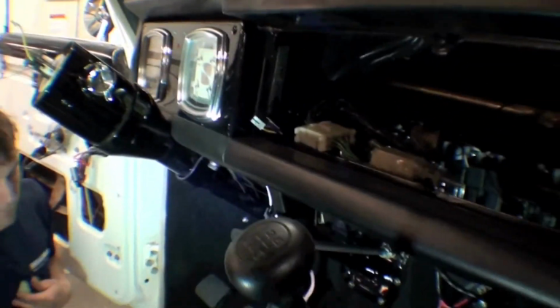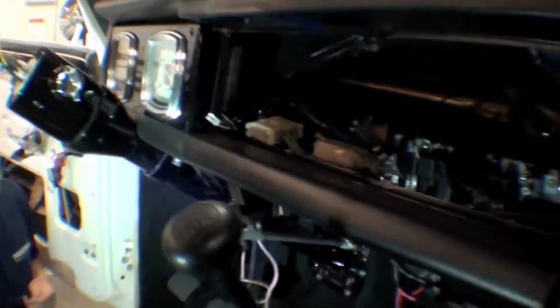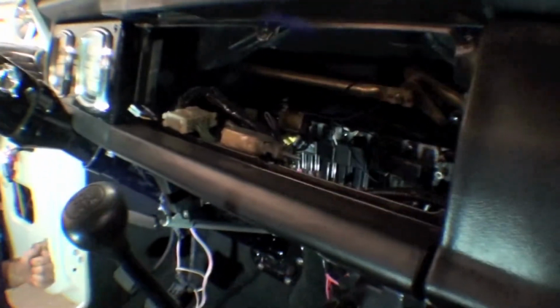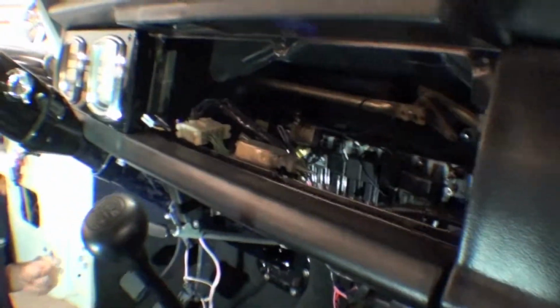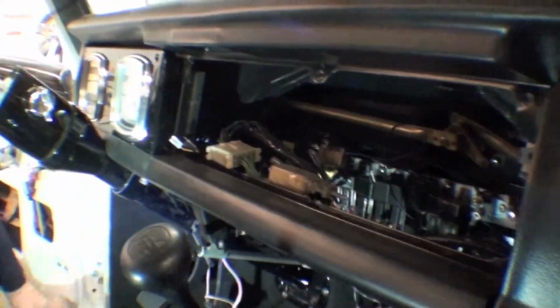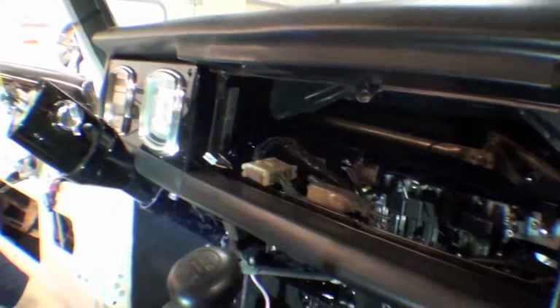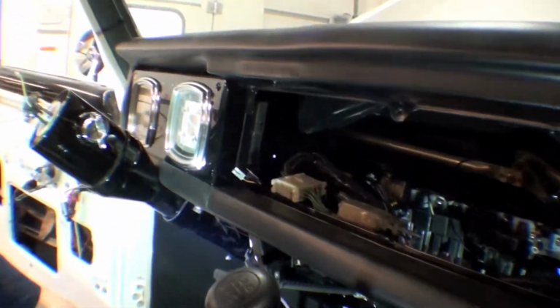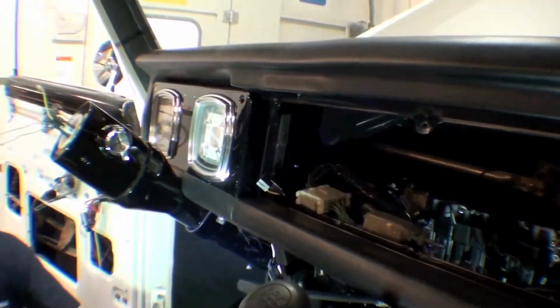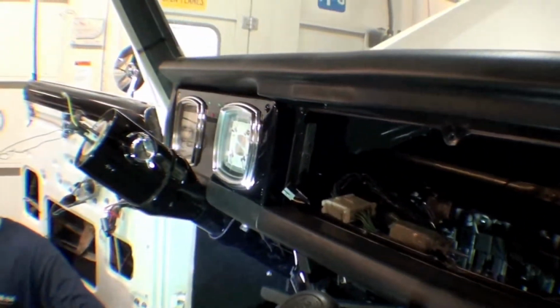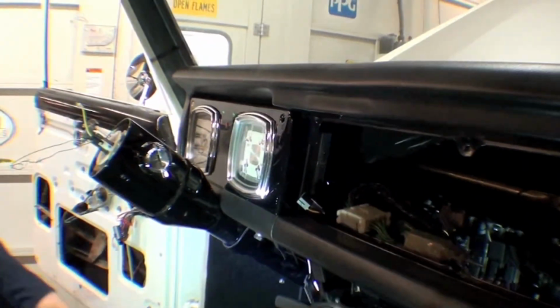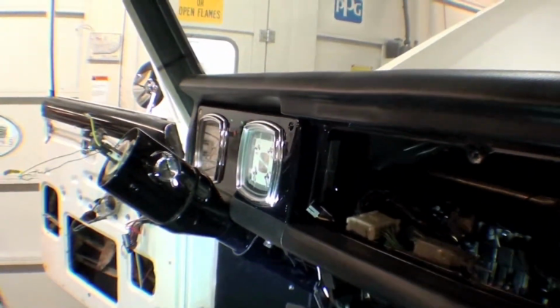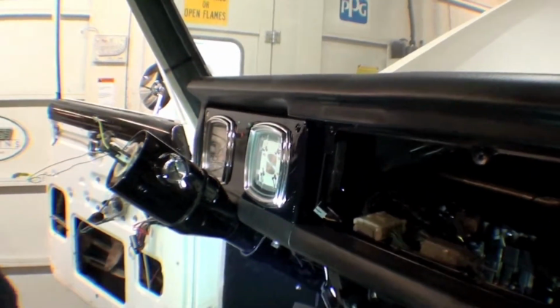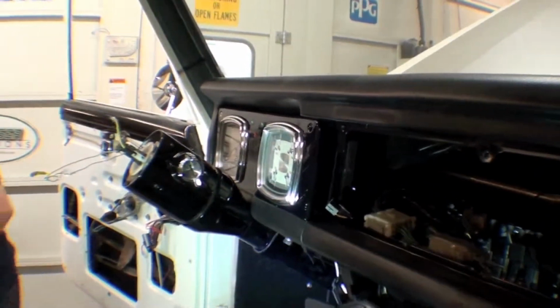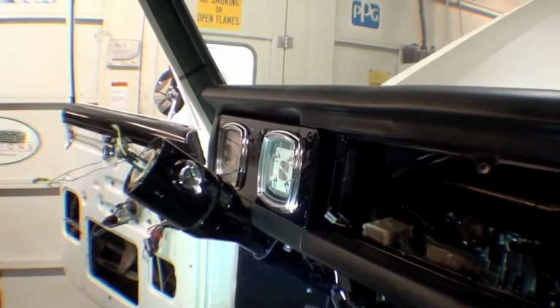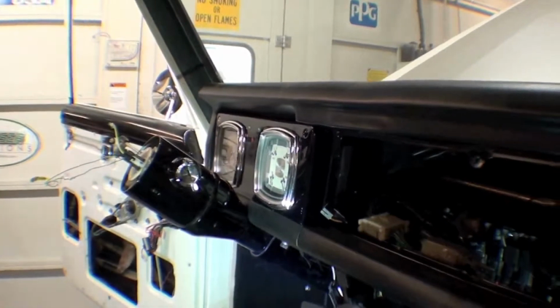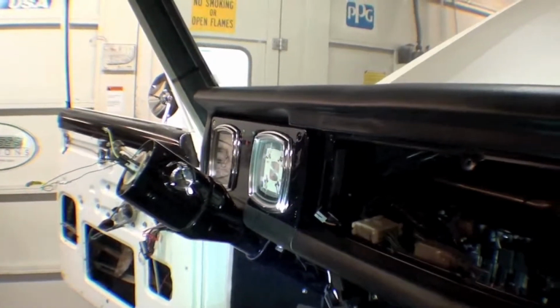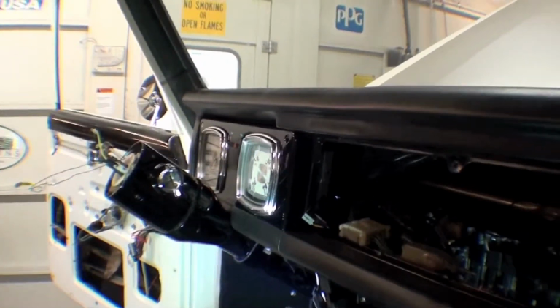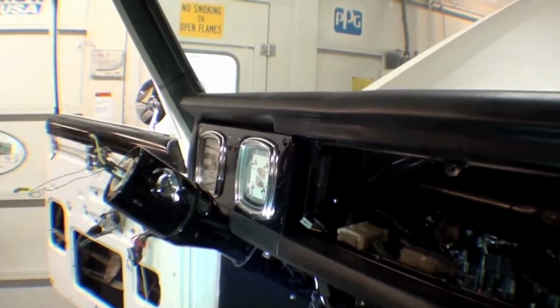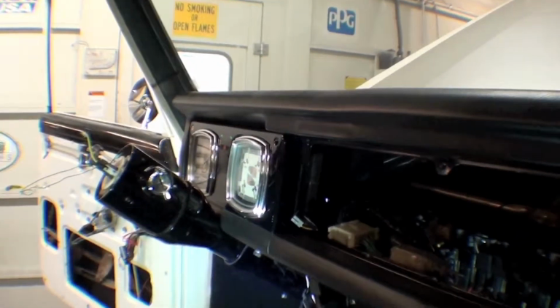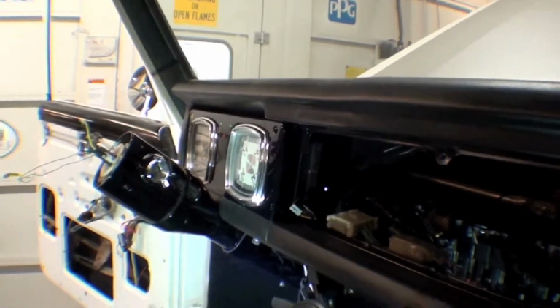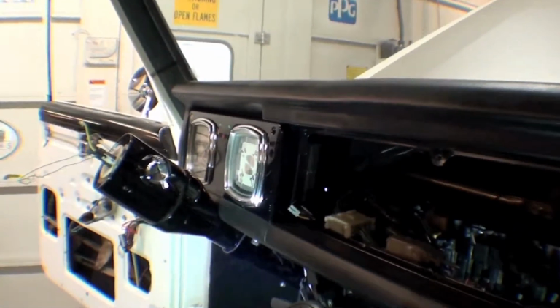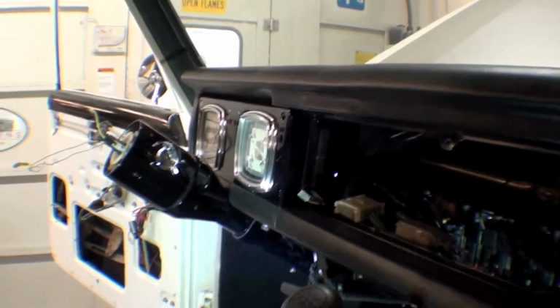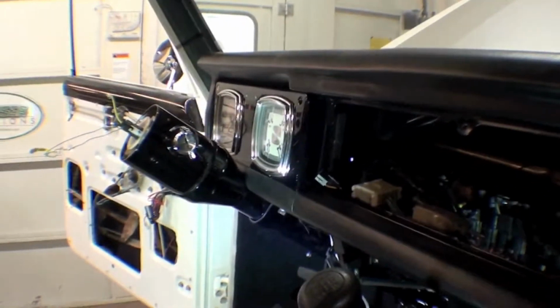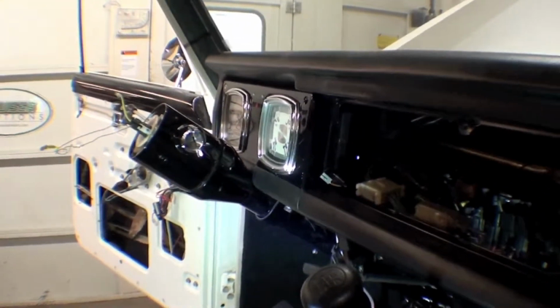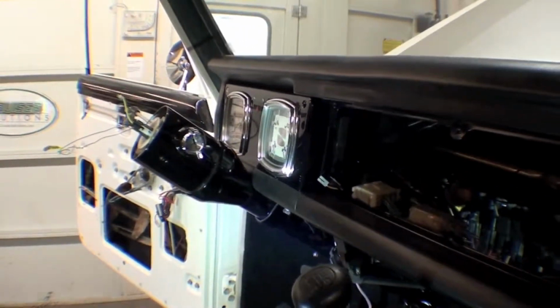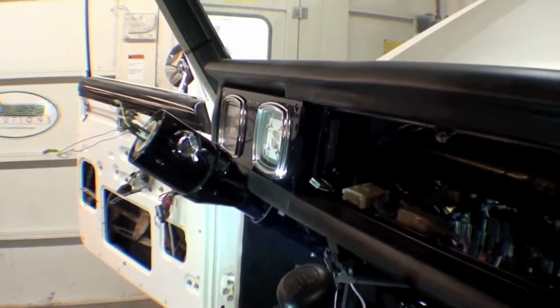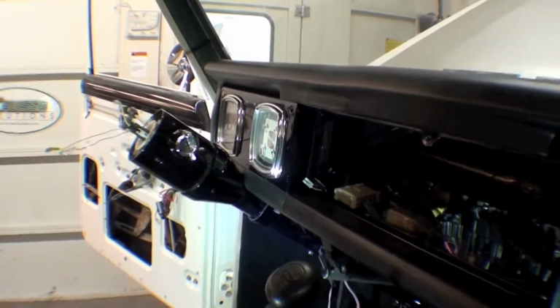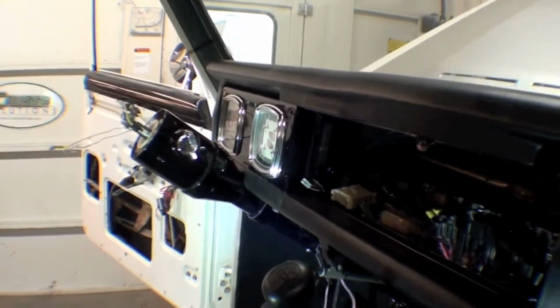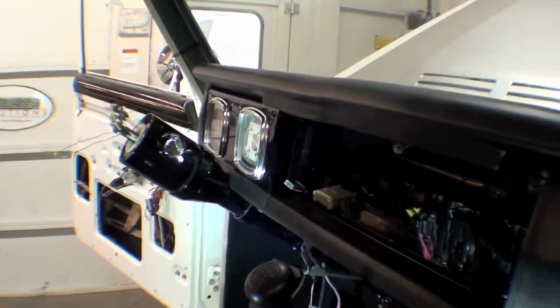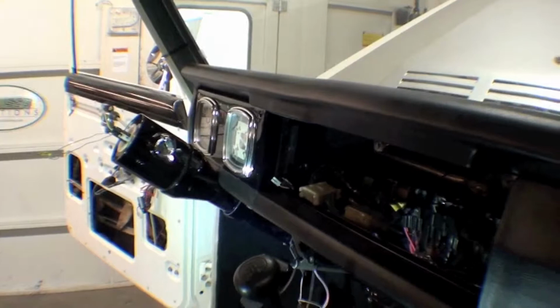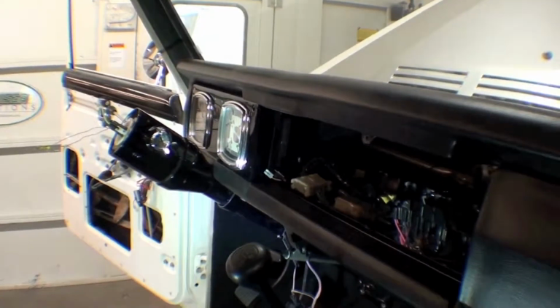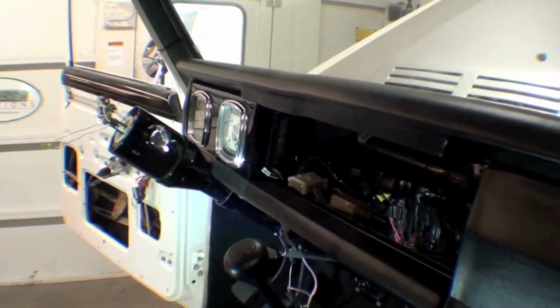It blends in very nicely with the dash, and we're going to try a 64.5 Corvette steering wheel on this one to see what we like and move forward from there.